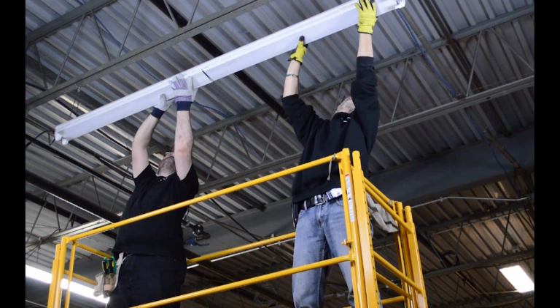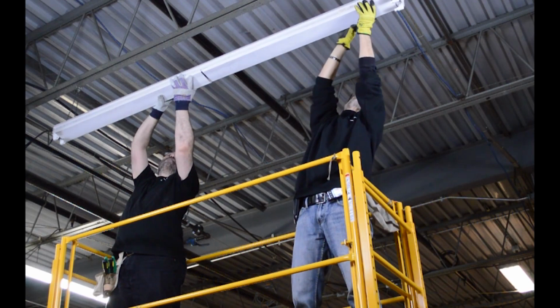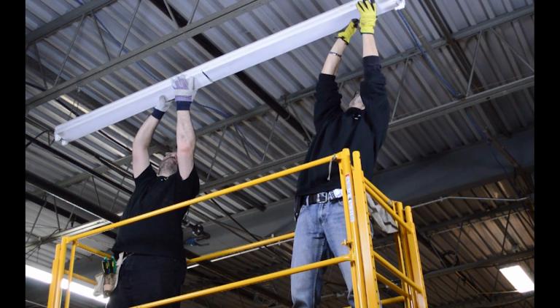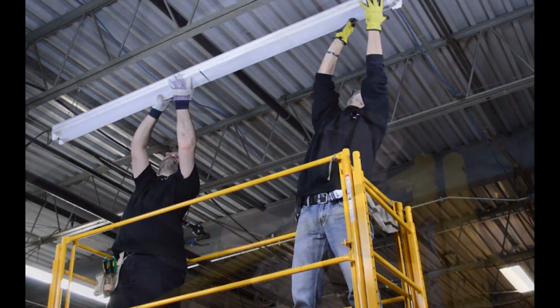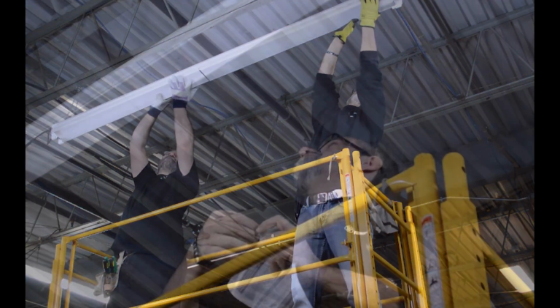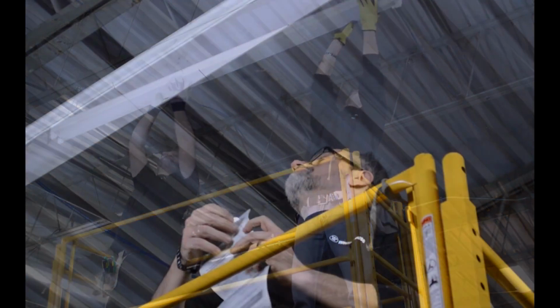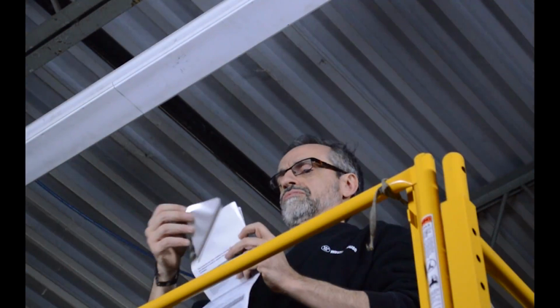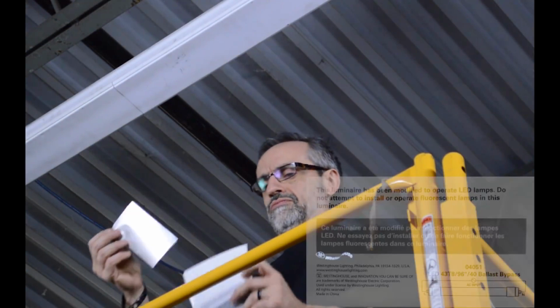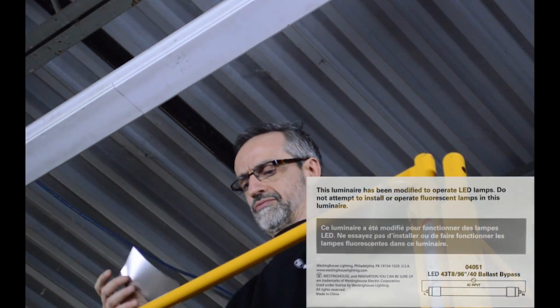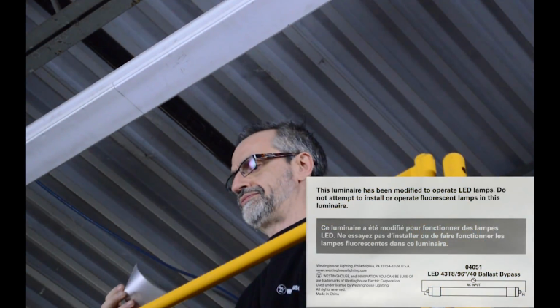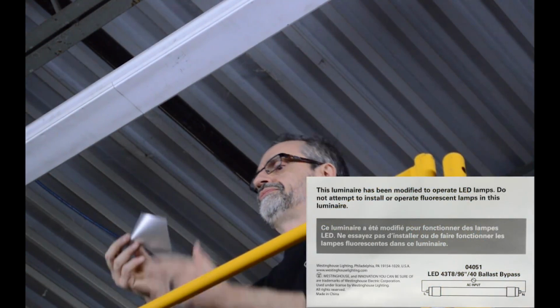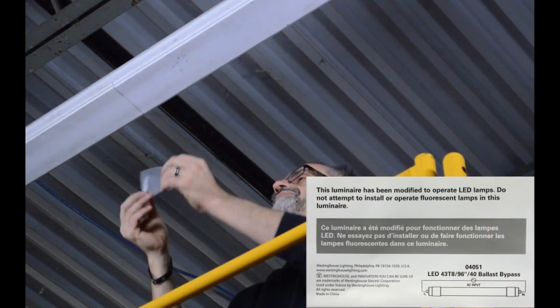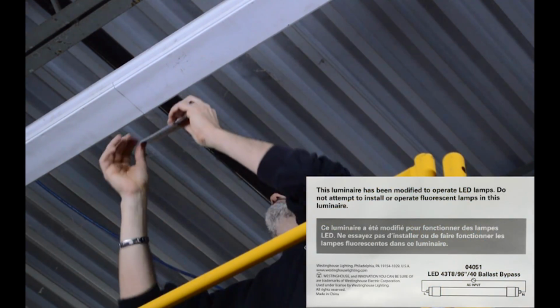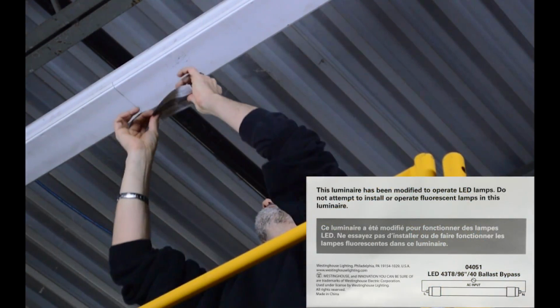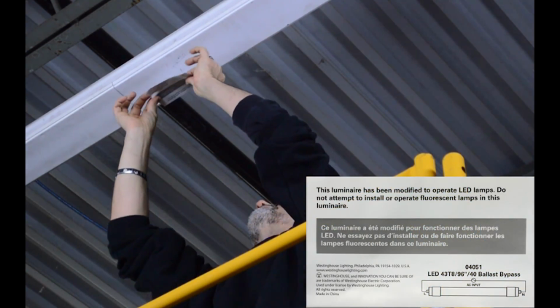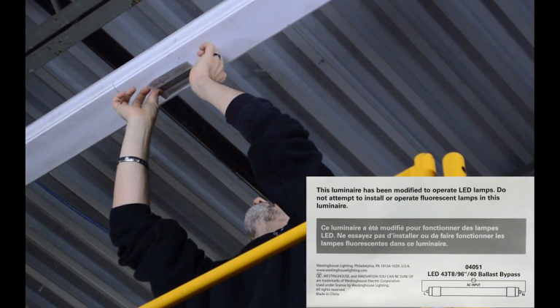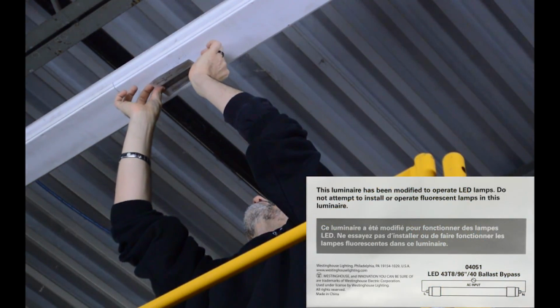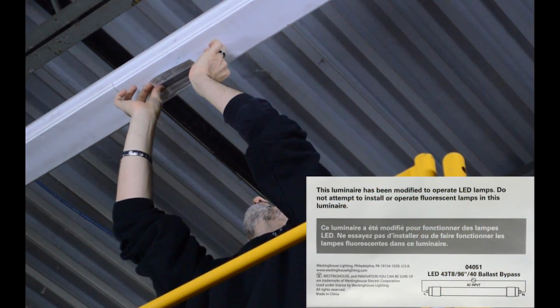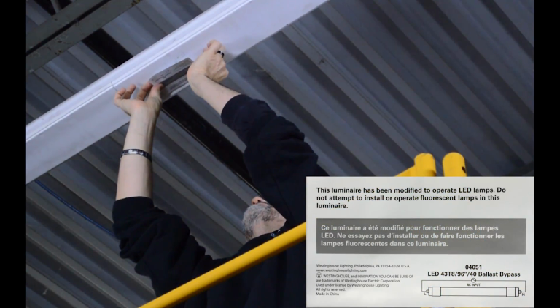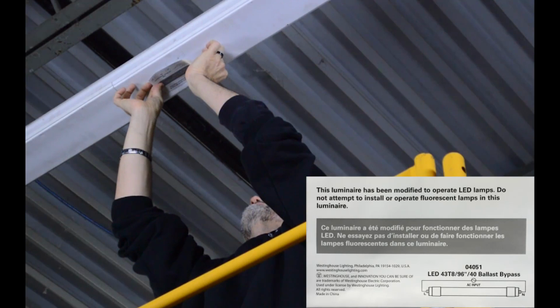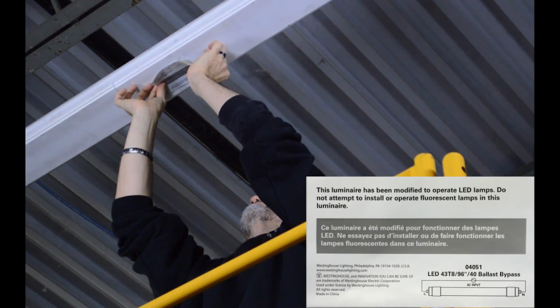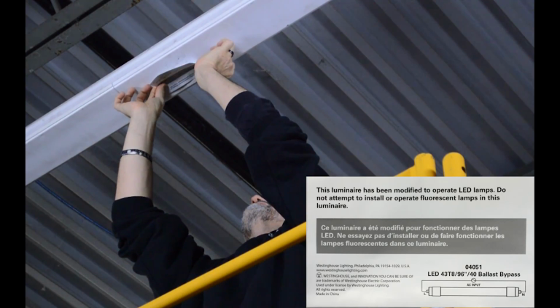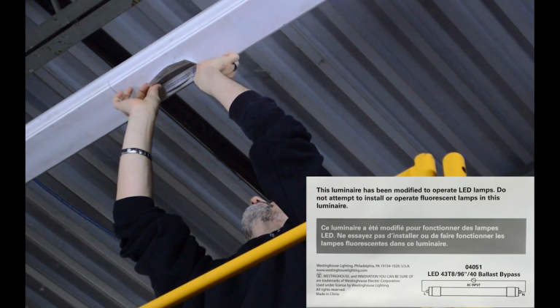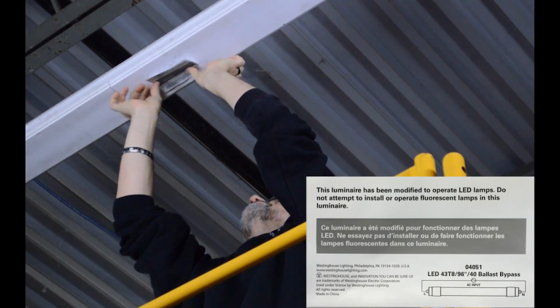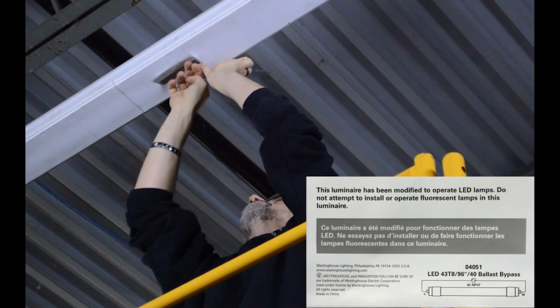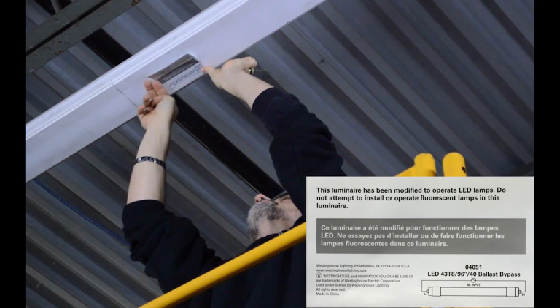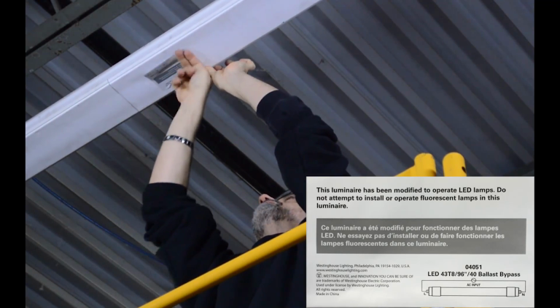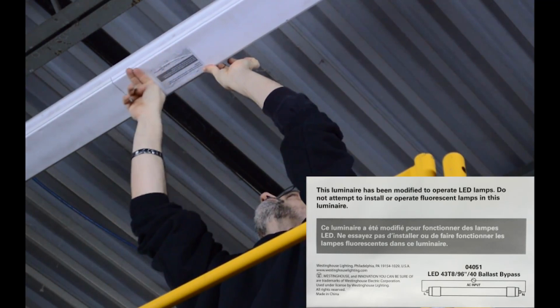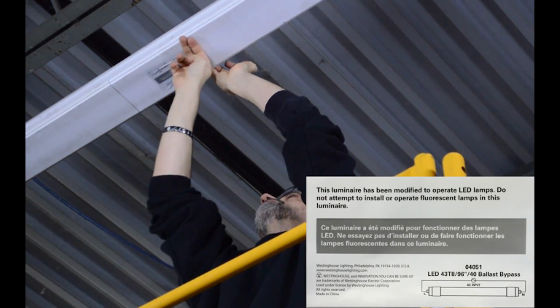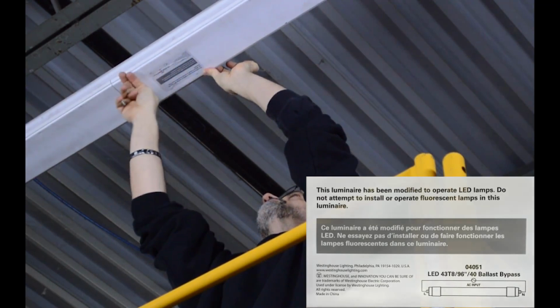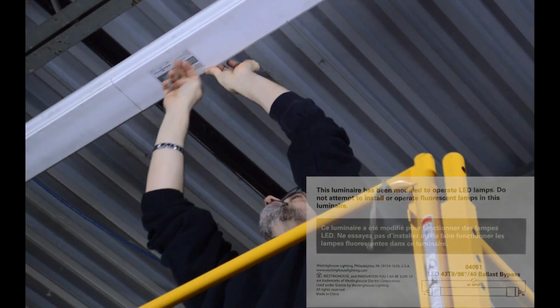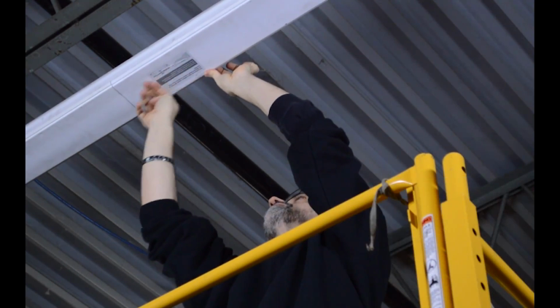Place the sticker which is included with this product on the wiring compartment cover or other conspicuous place on the fixture, making sure that it is visible during relamping.